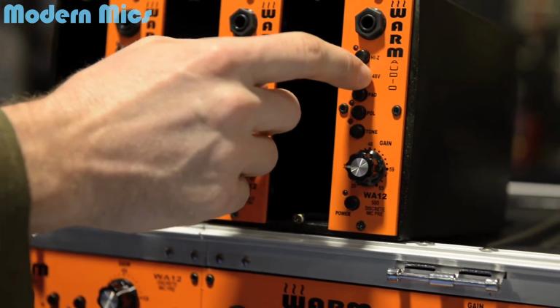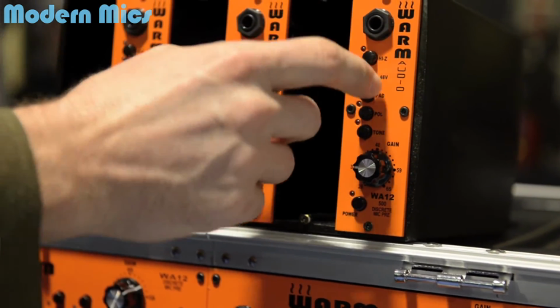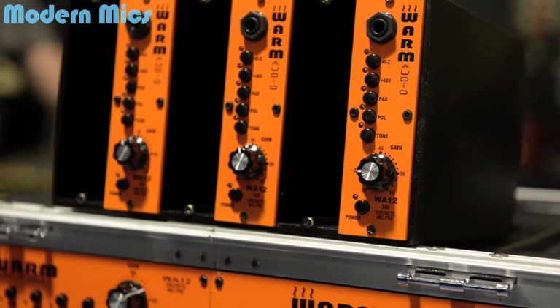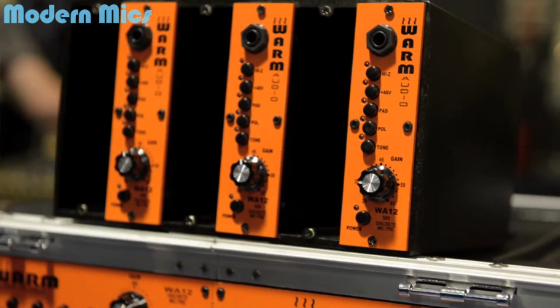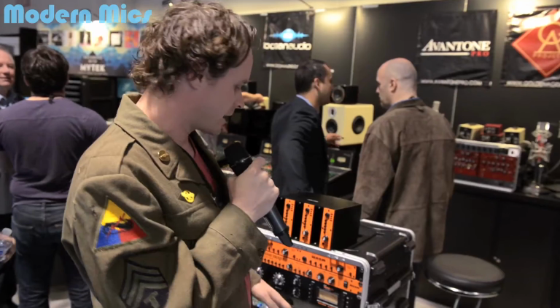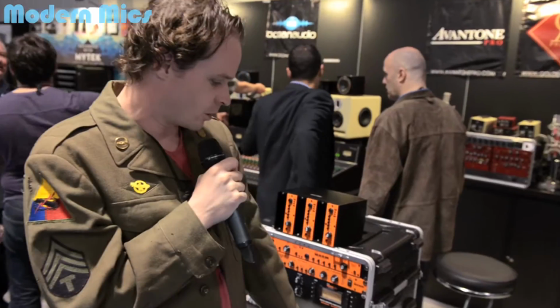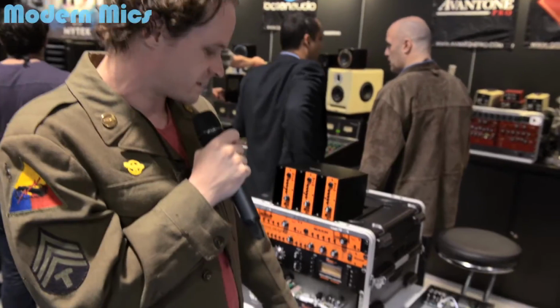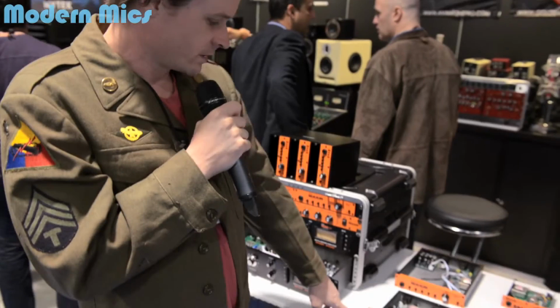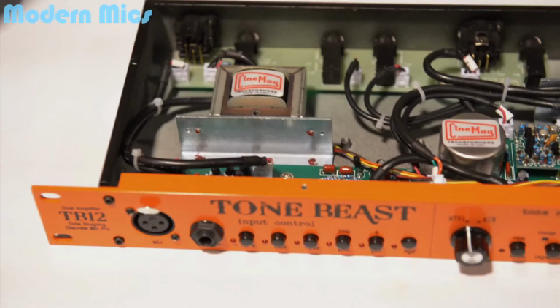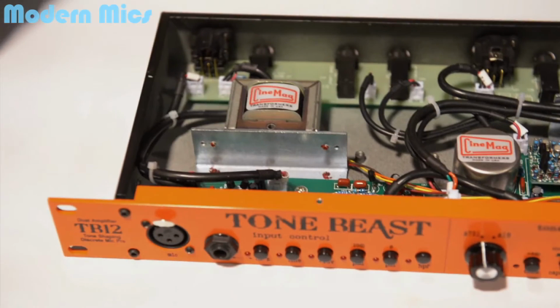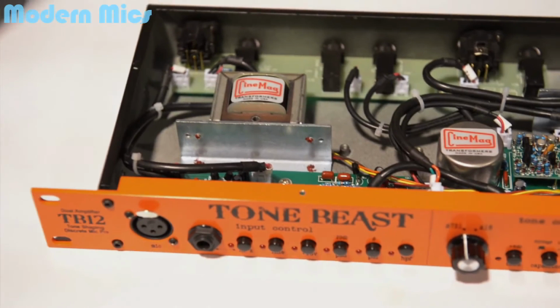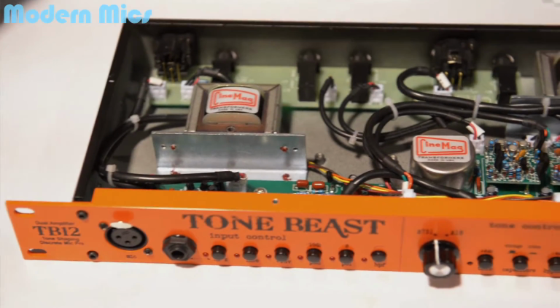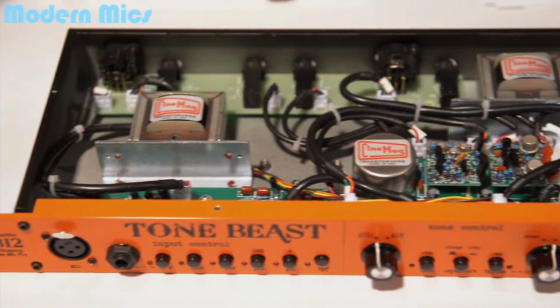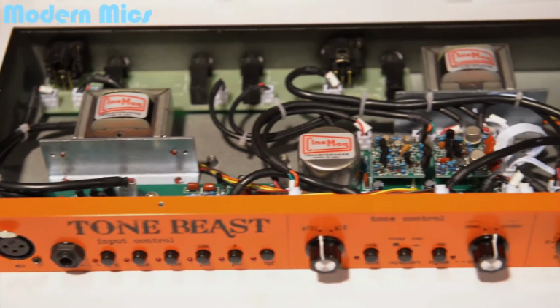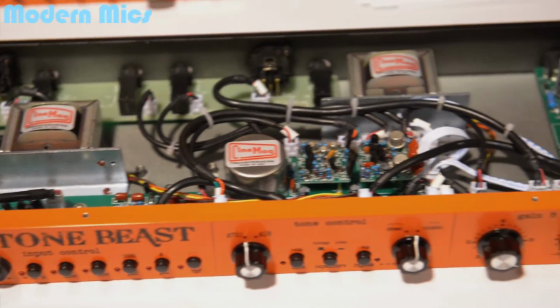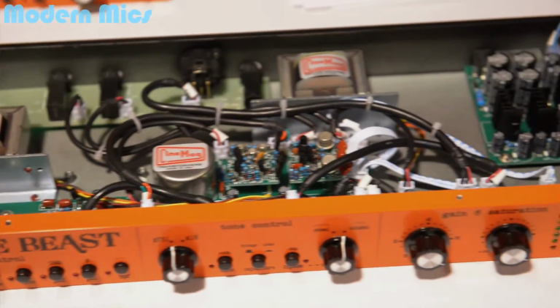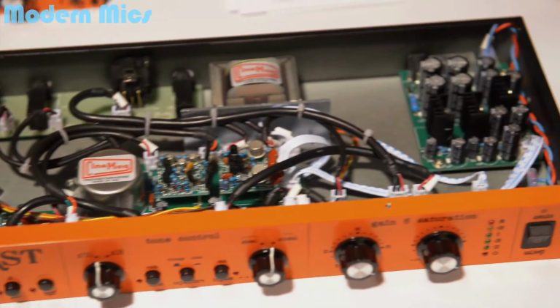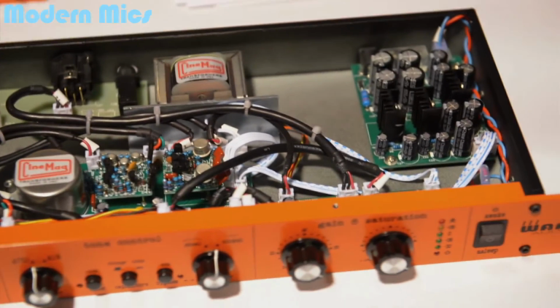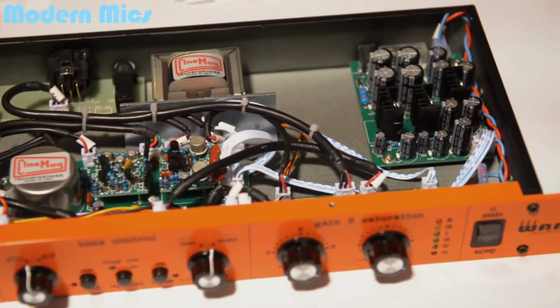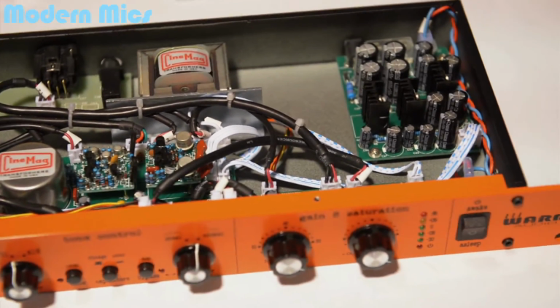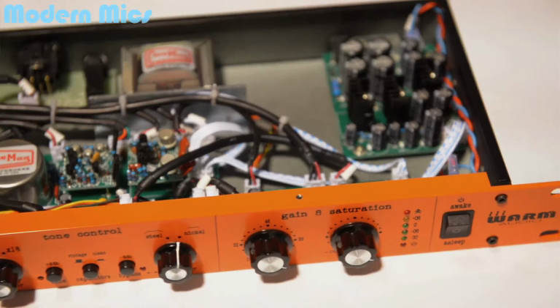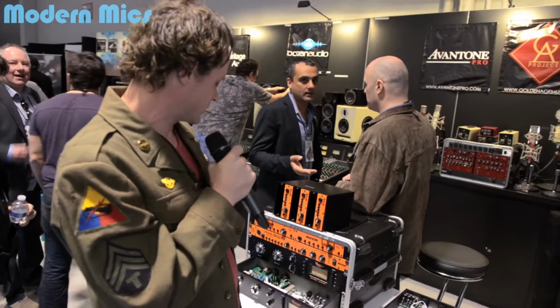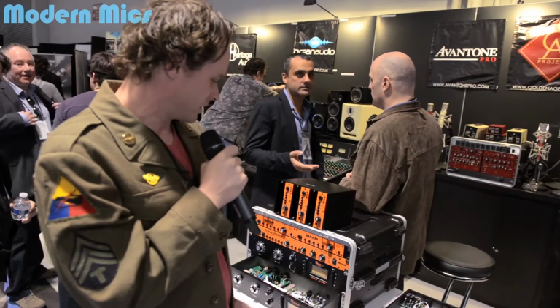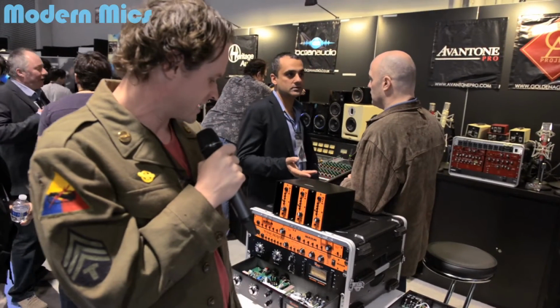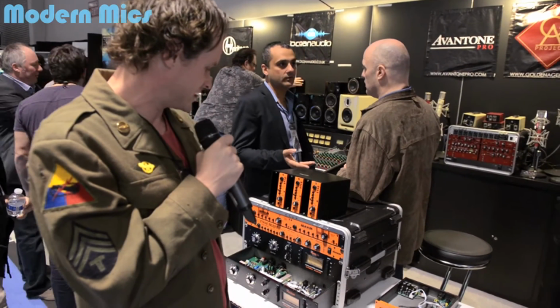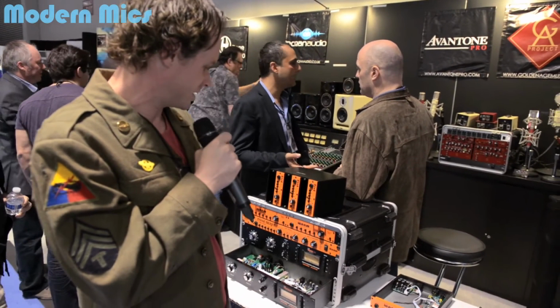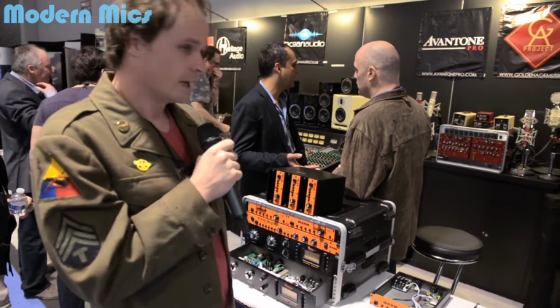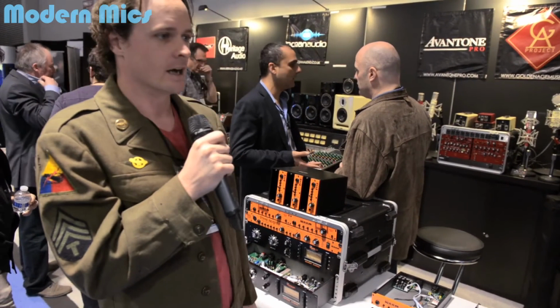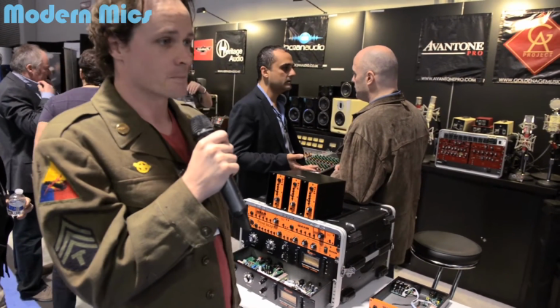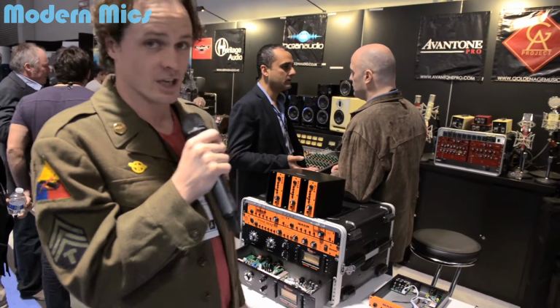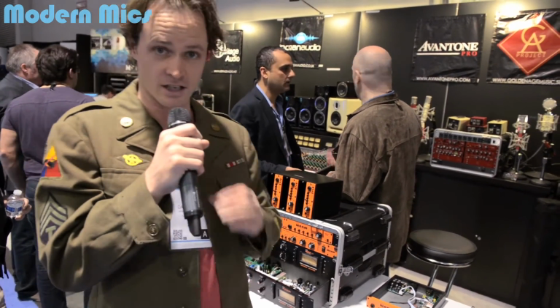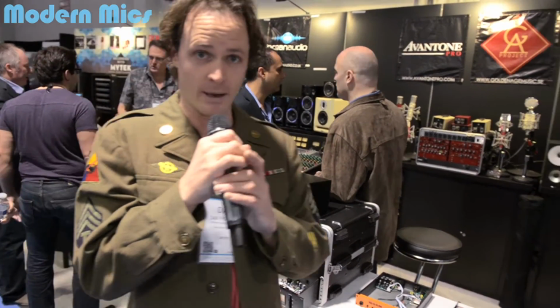I've also used their other product, the Tone Beast — the TB-12 — and I've been extremely impressed with that. But today they've got something new: the WA-76, which is their 1176 unit. I'm here with Bryce Young and he's gonna talk about it.